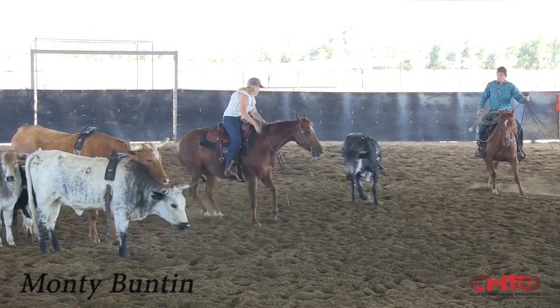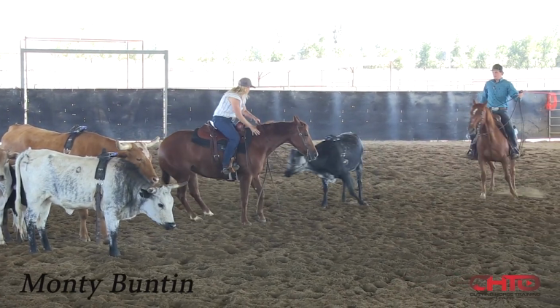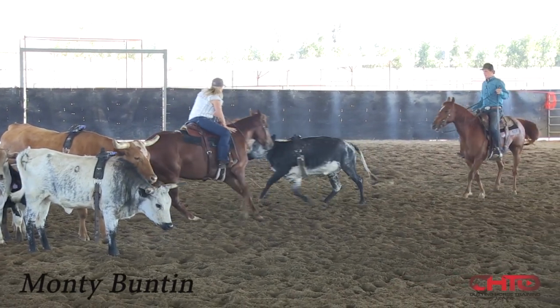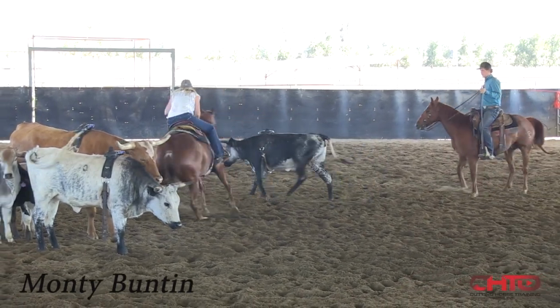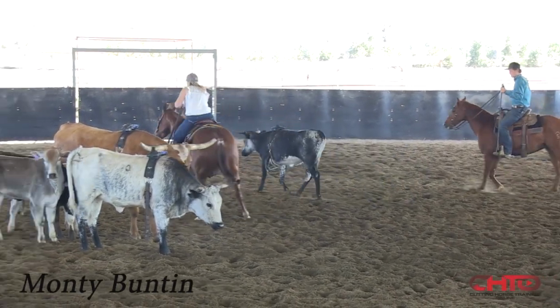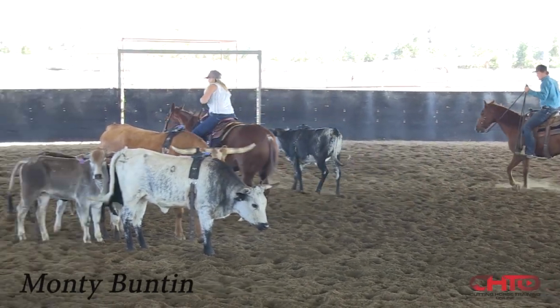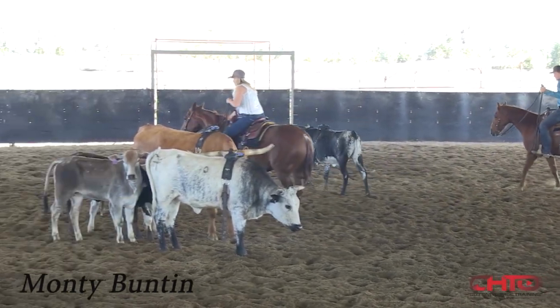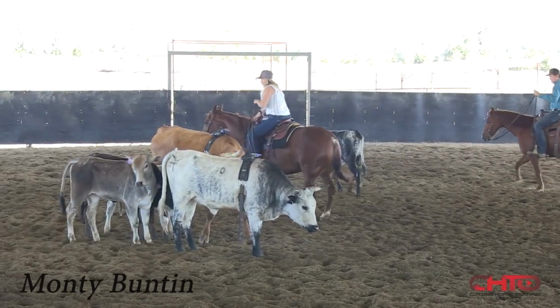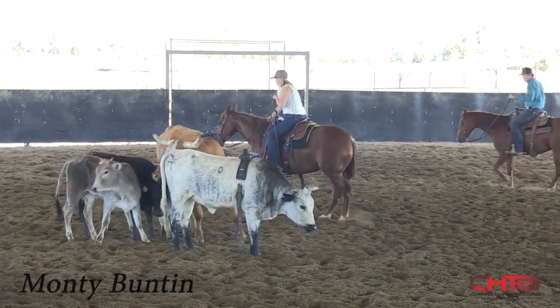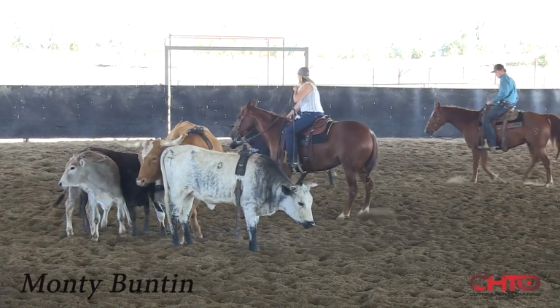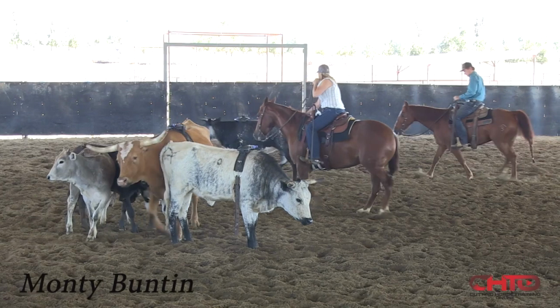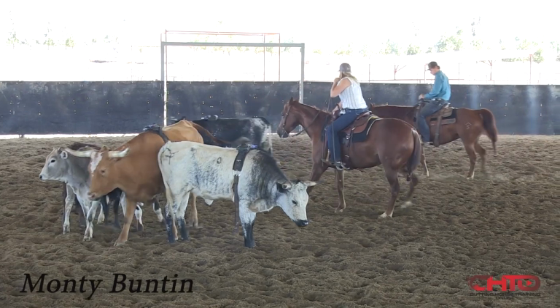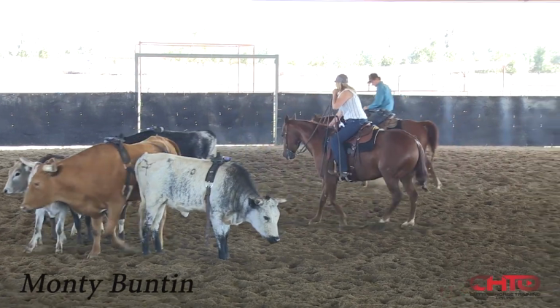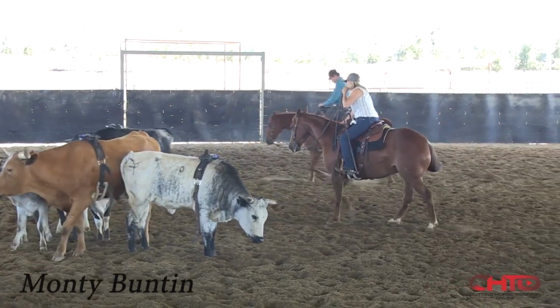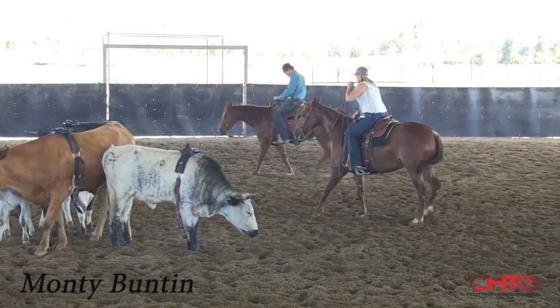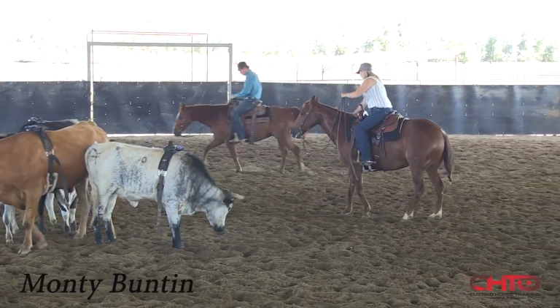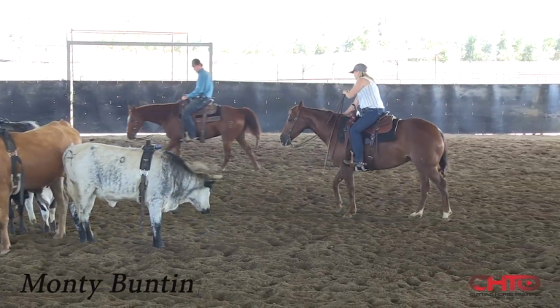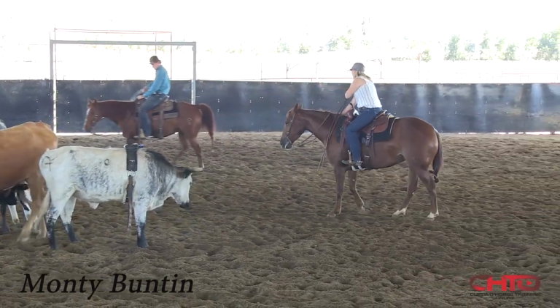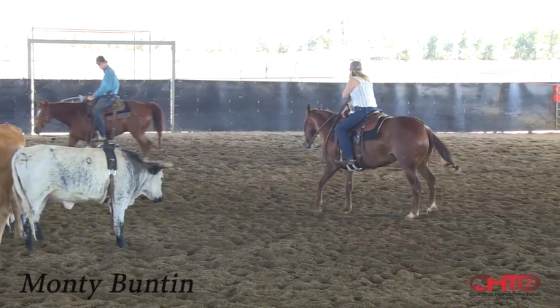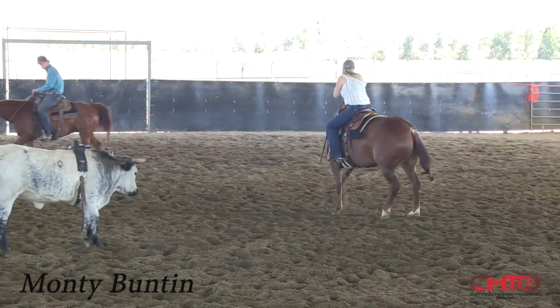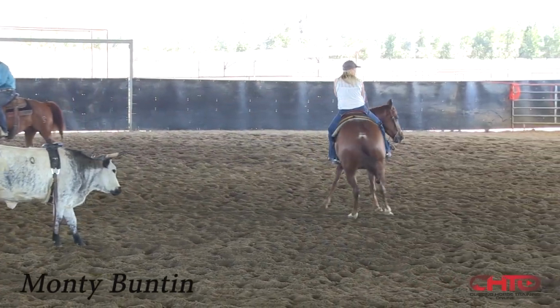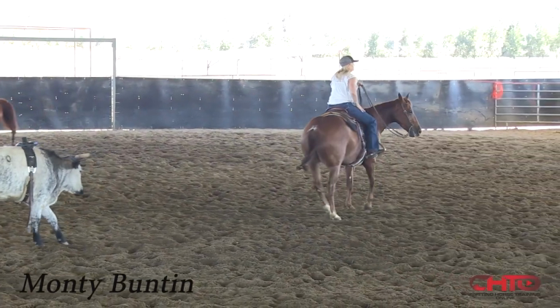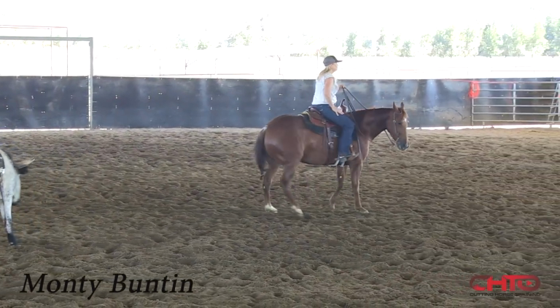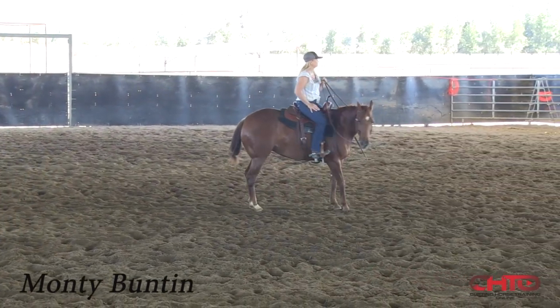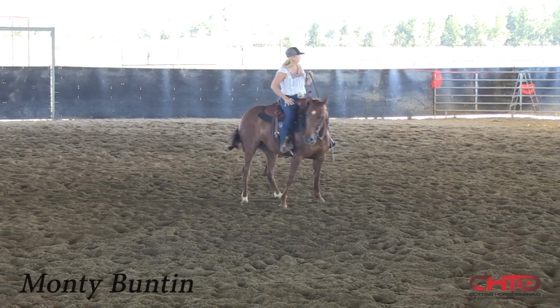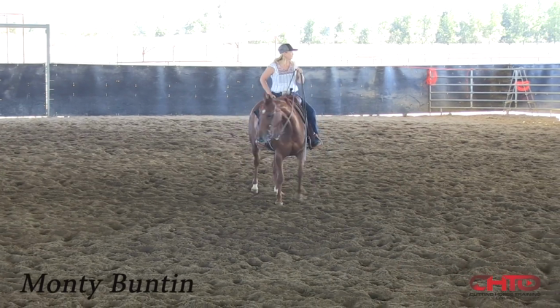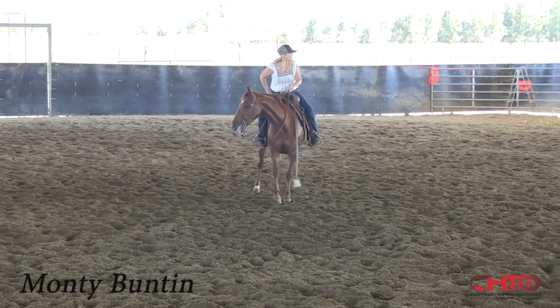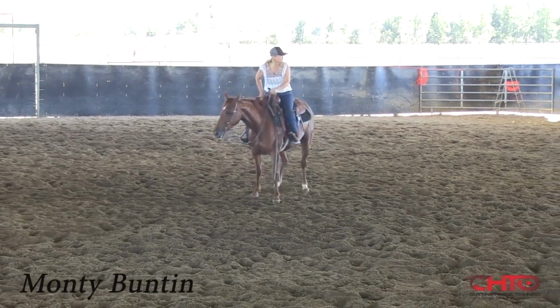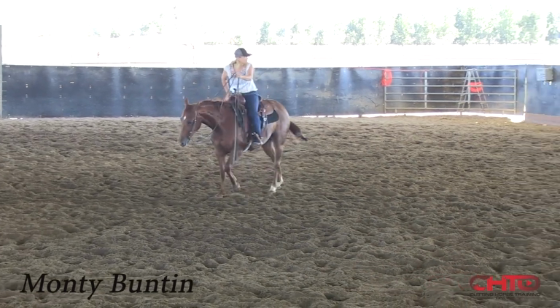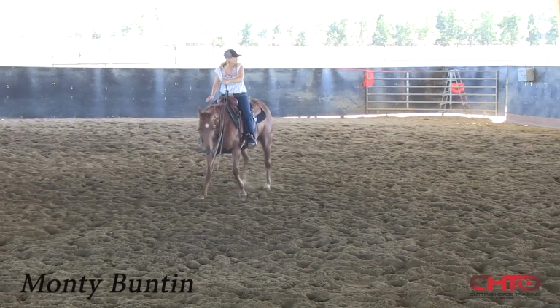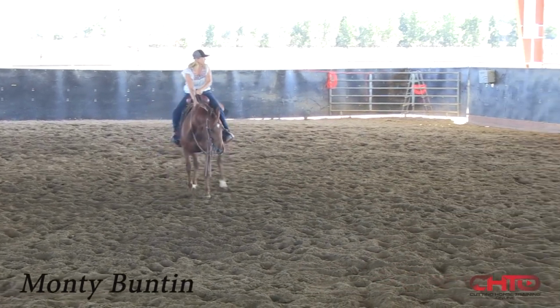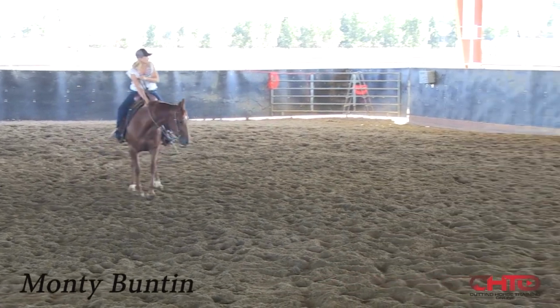That was a good thought. The reason we quit was because of the good thought. The mare shuffled backwards, came inside the cow, stayed level, and was reading the cow all the way through the turn. You want to reward that thought.